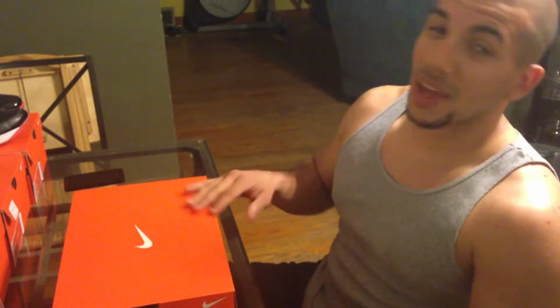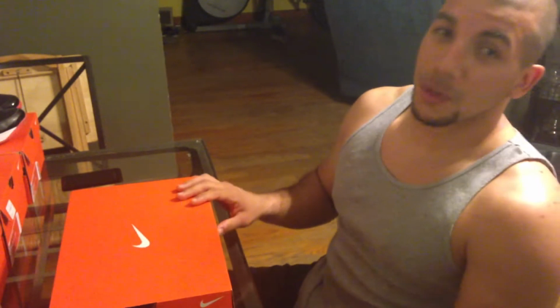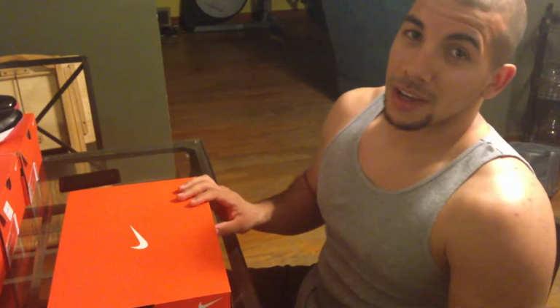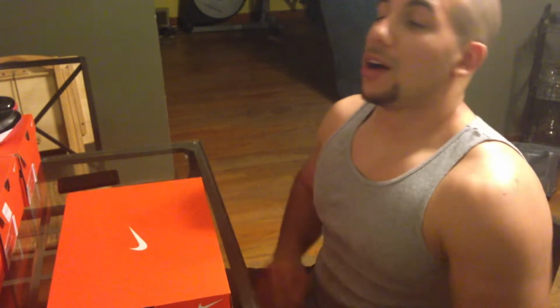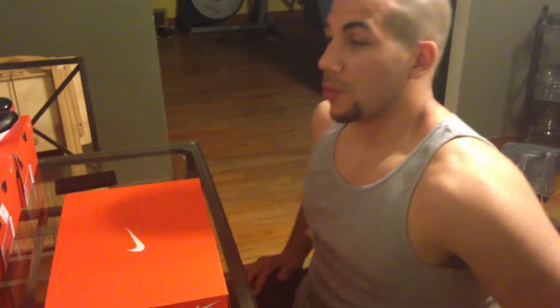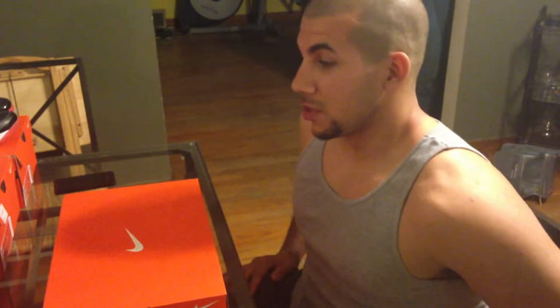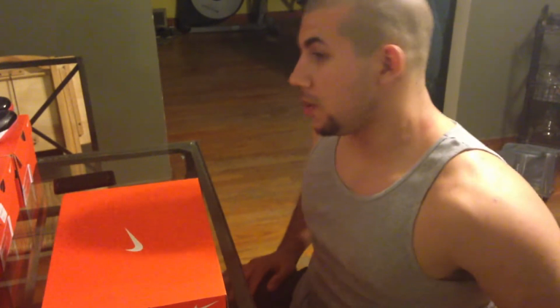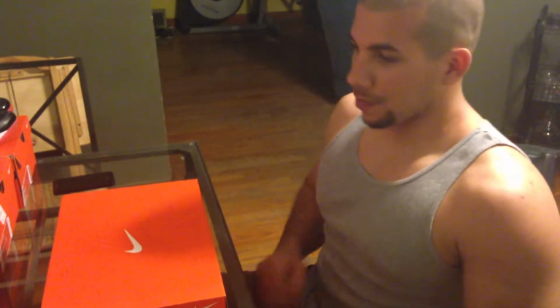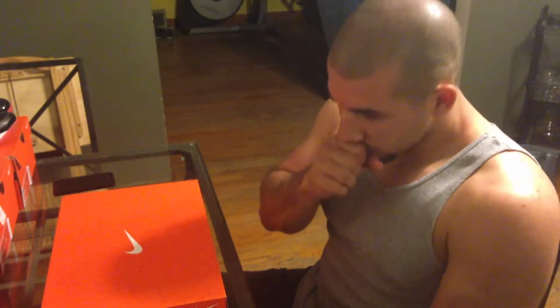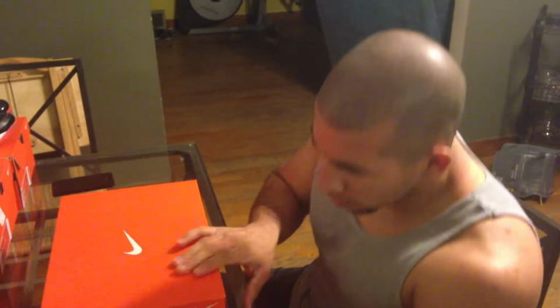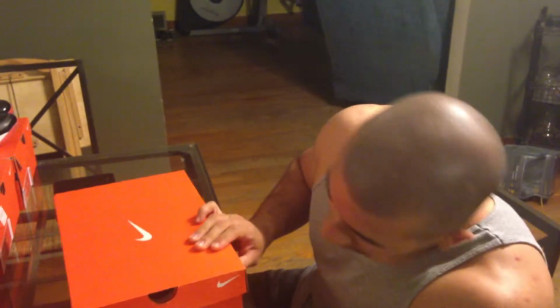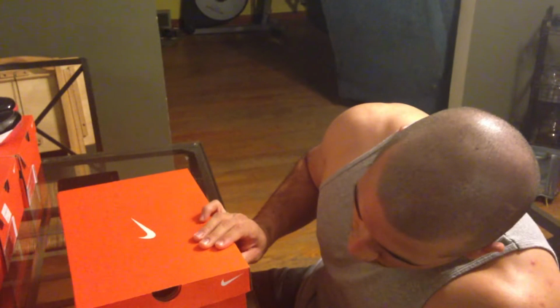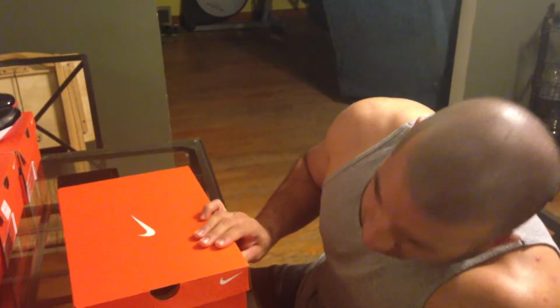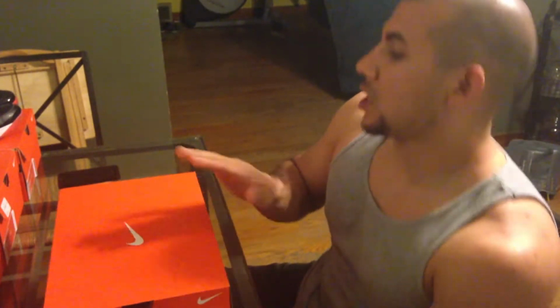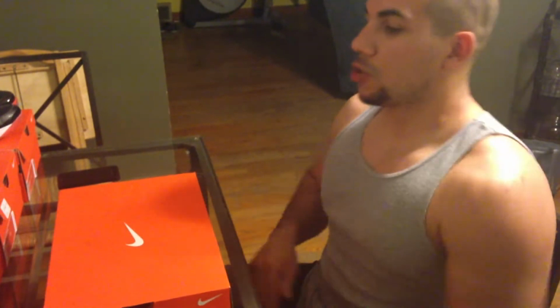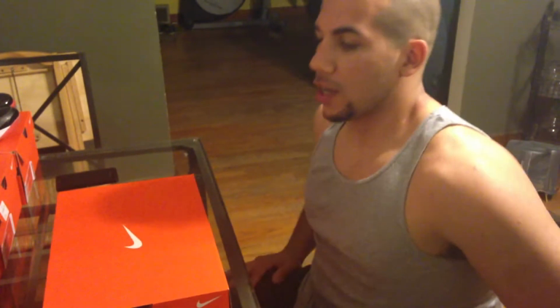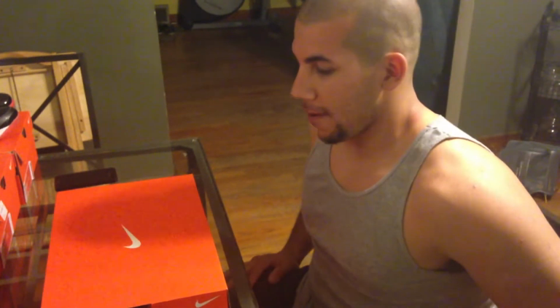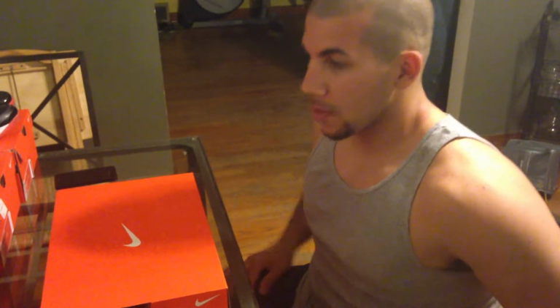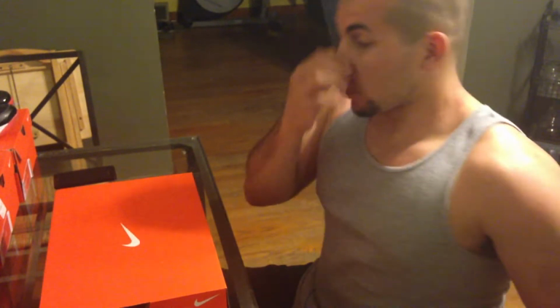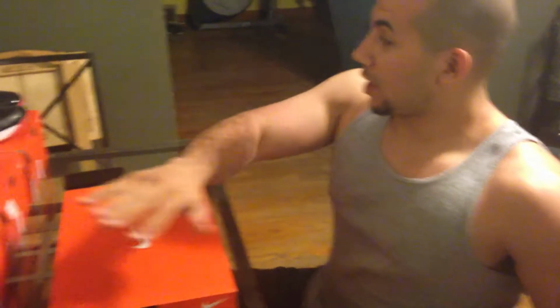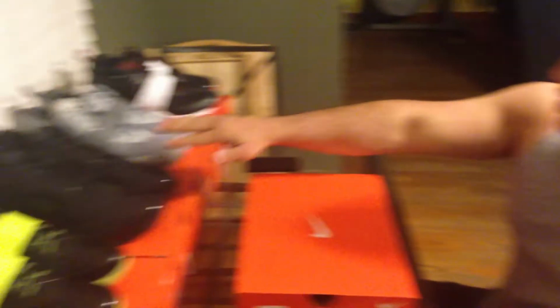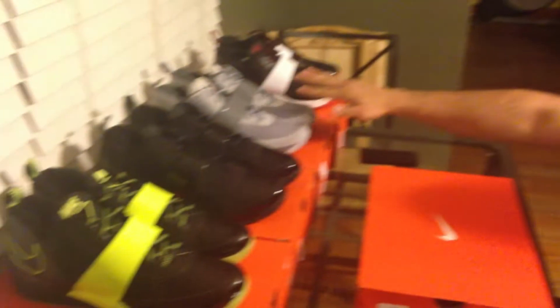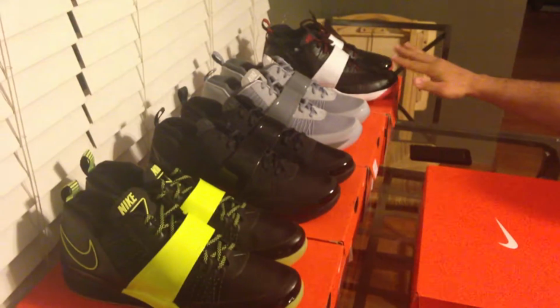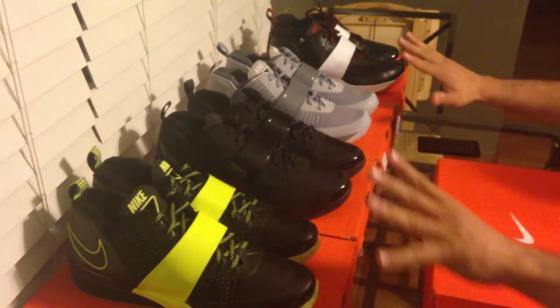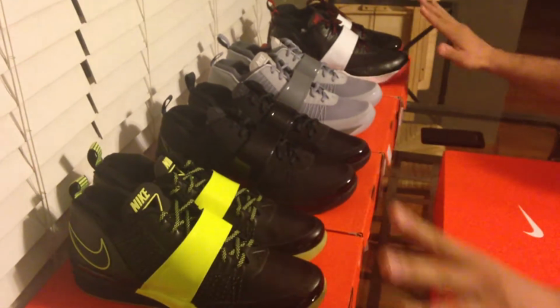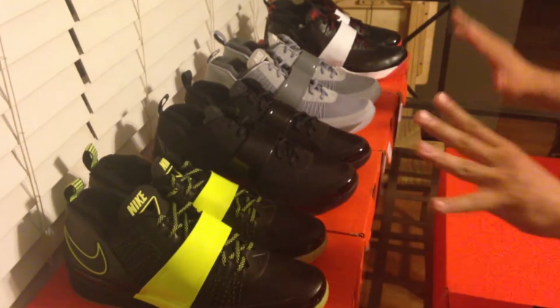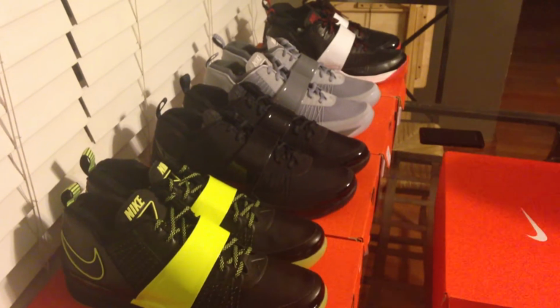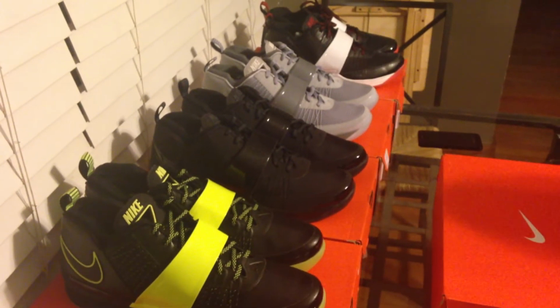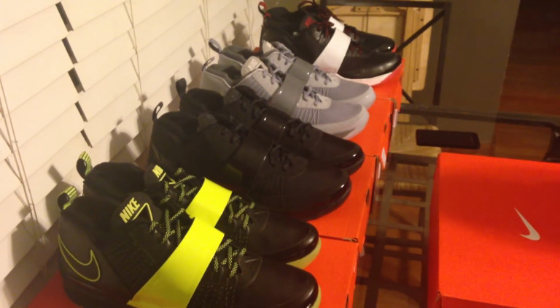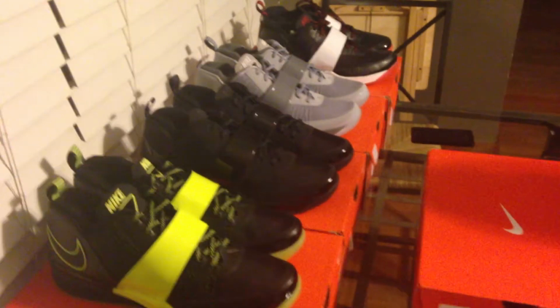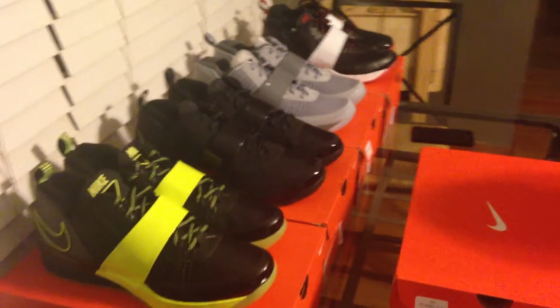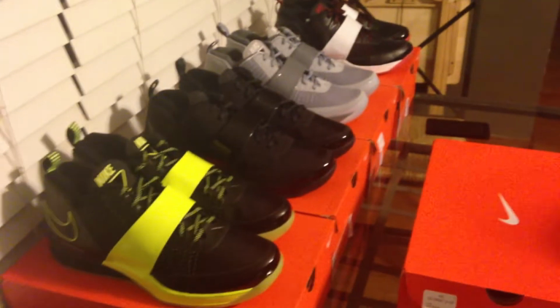Mets colorway of the Darrell Revis. The Darrell Nike Zoom Revis joints right here. First off, check out all this glorious luster. I'm a big, big Rell Revis fan.